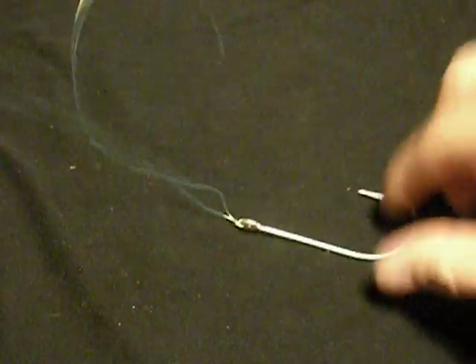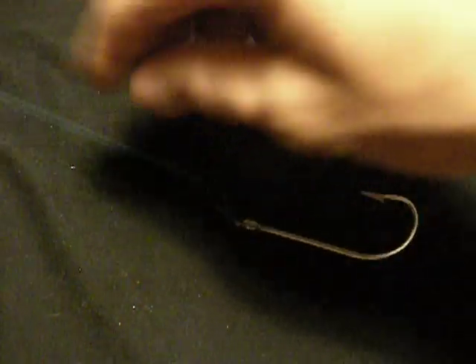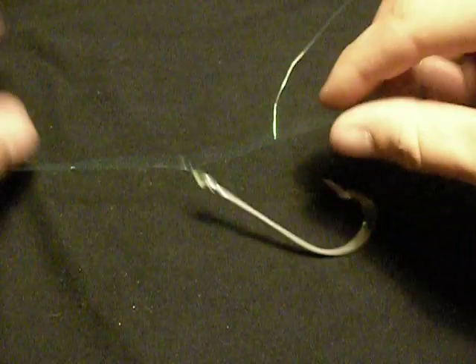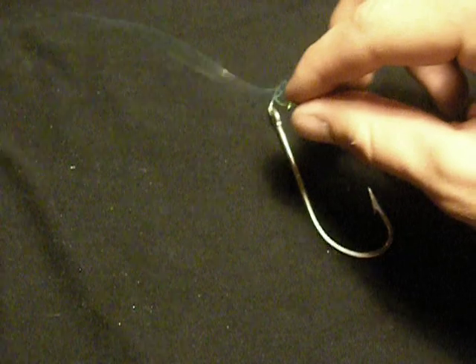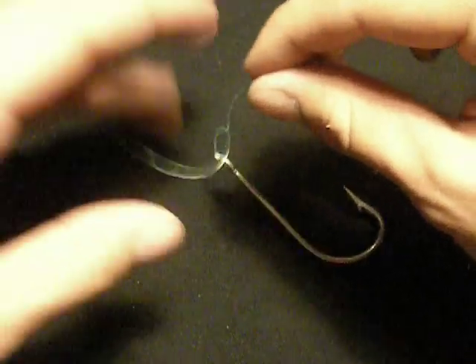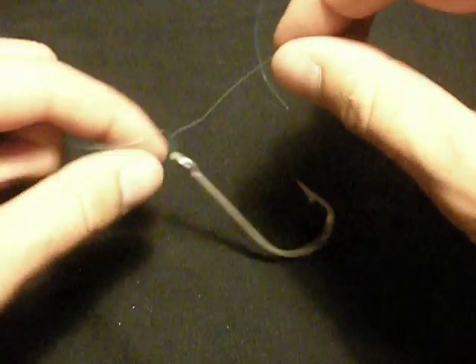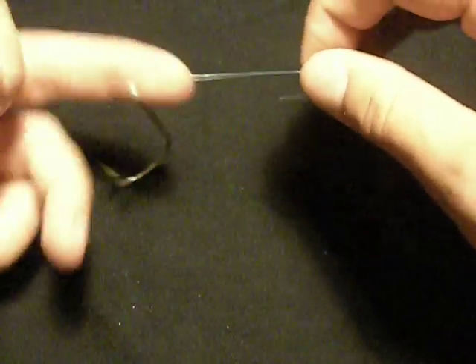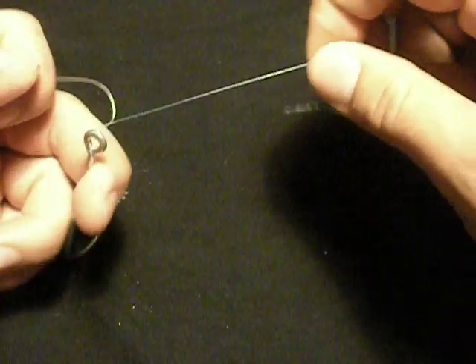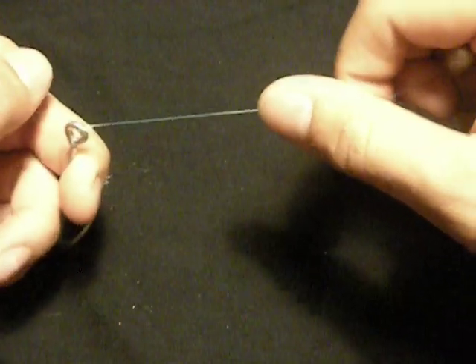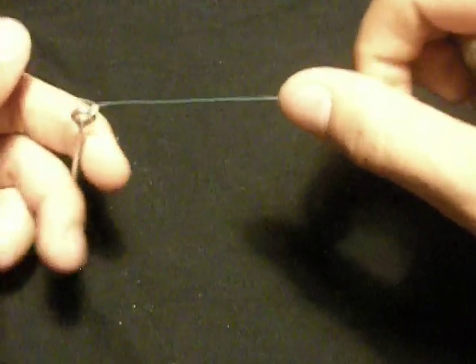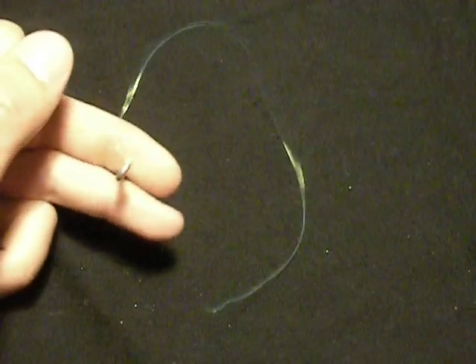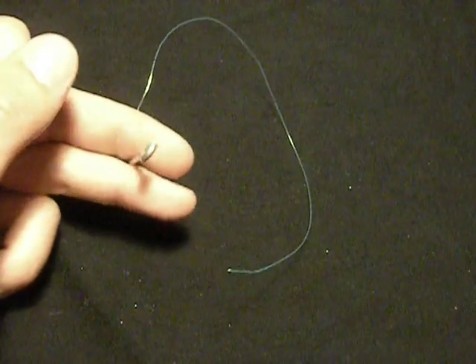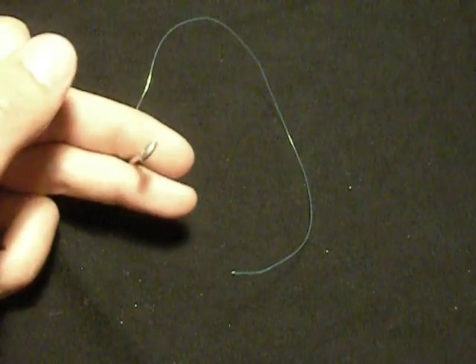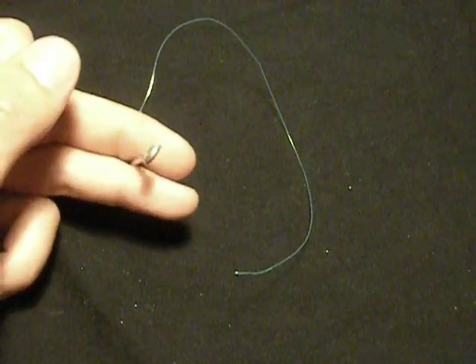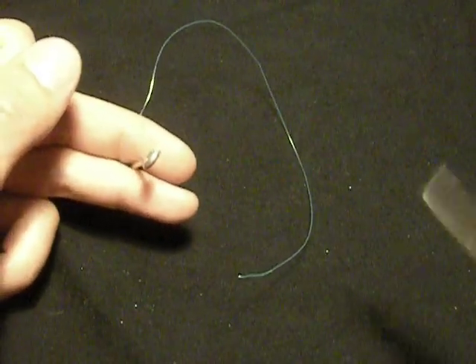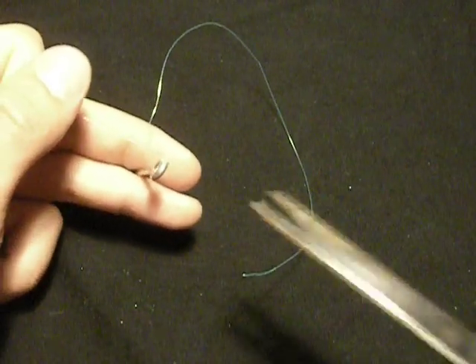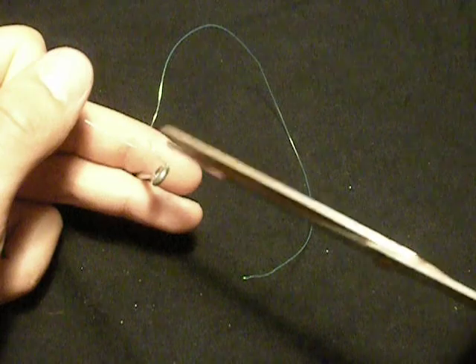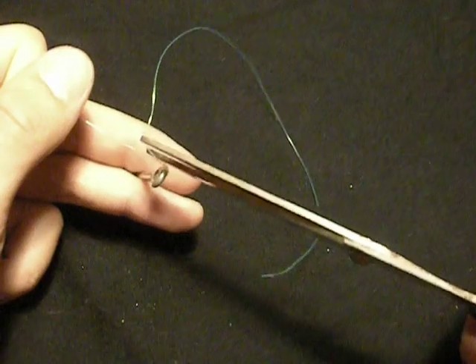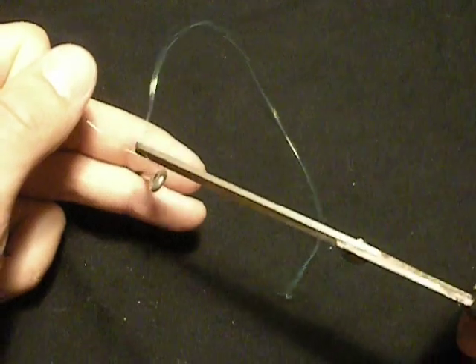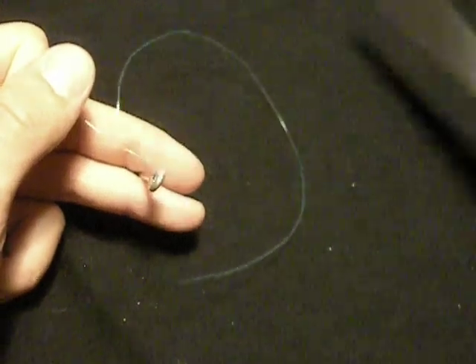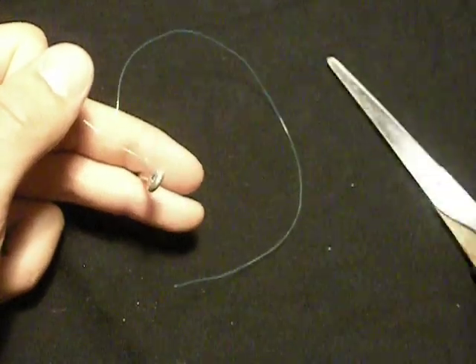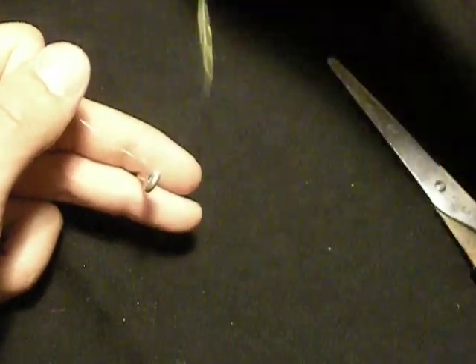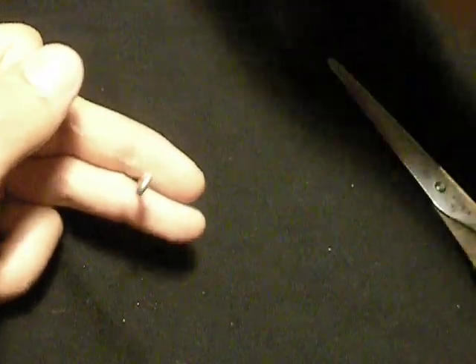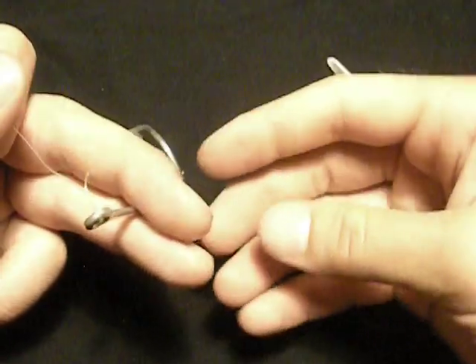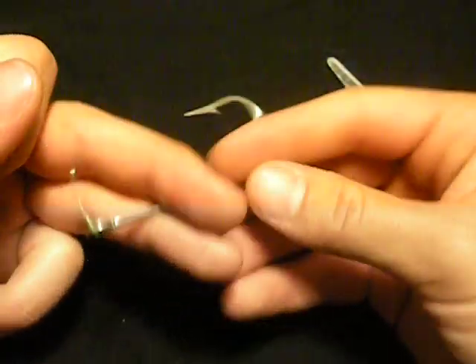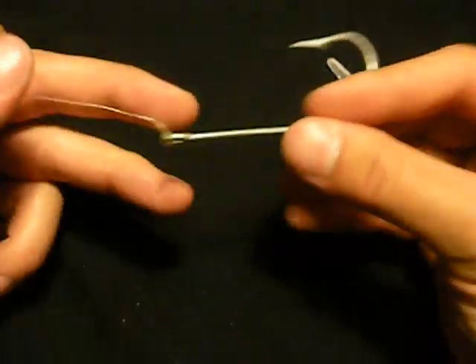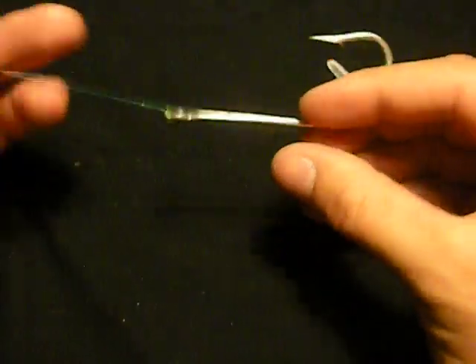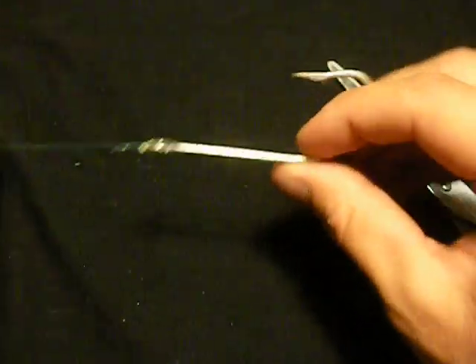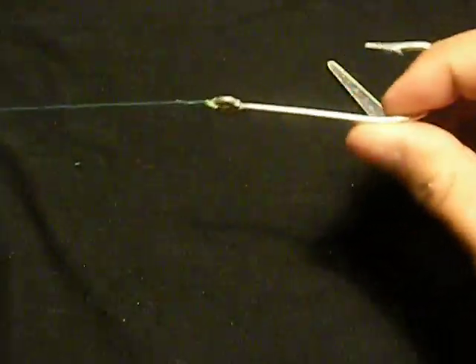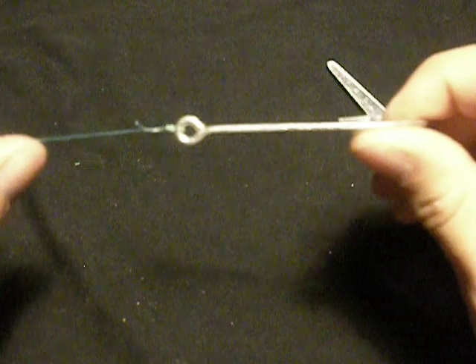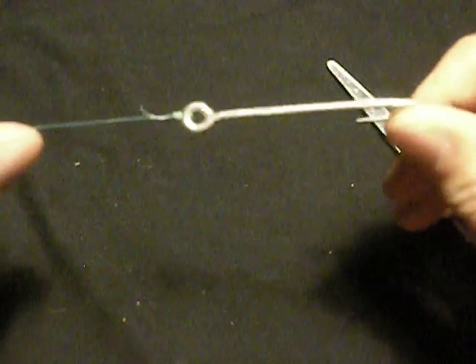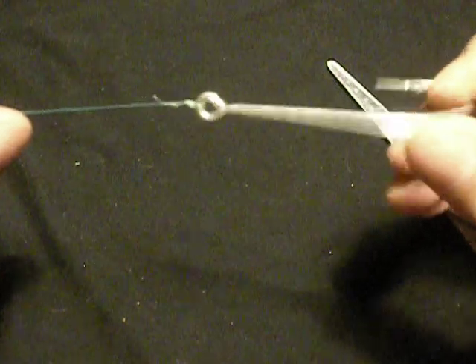Take your tag end that's not connected back to your standing line. Trim it to the appropriate length. And you have successfully tied a palomer knot.